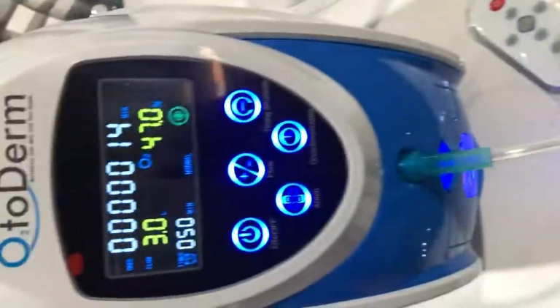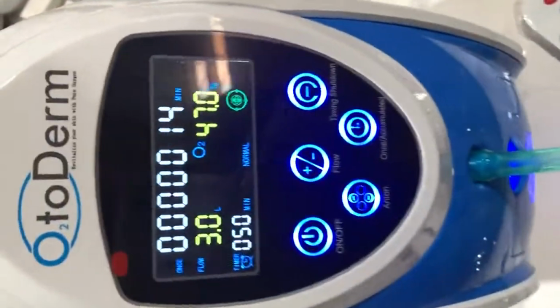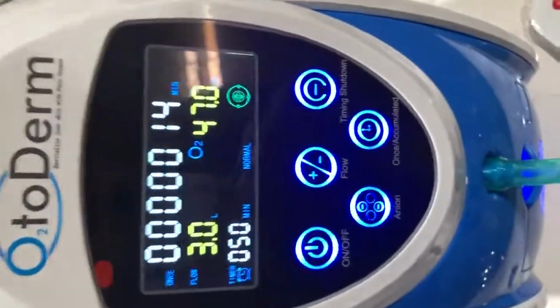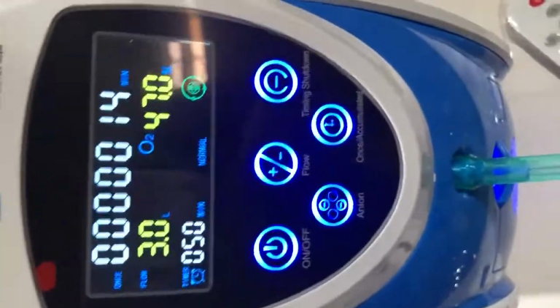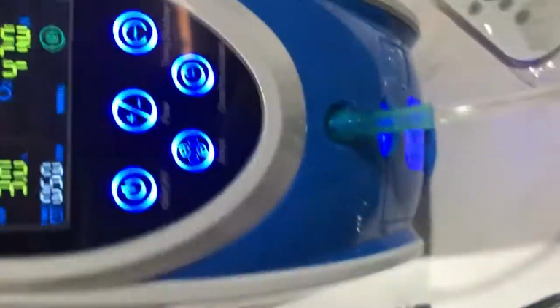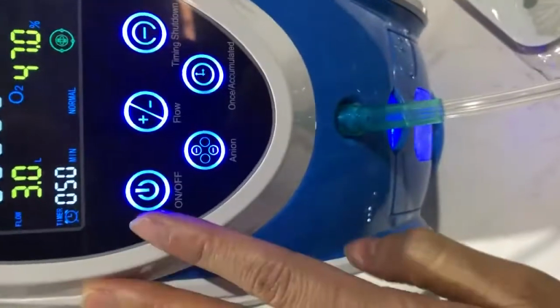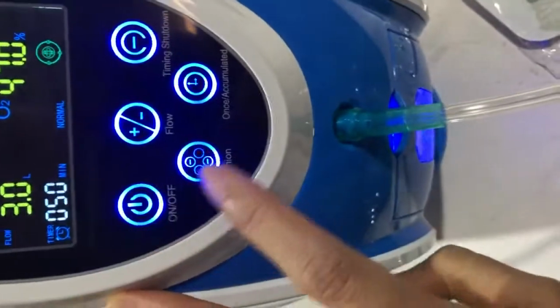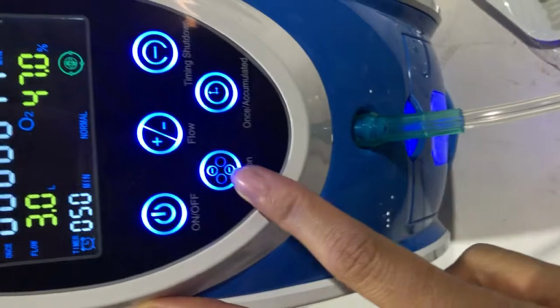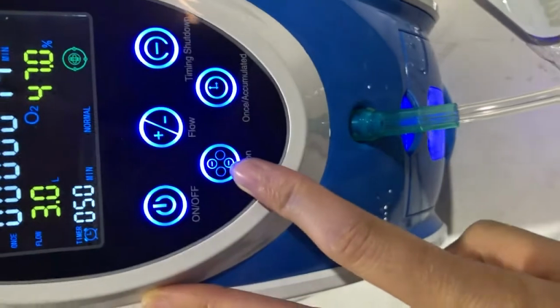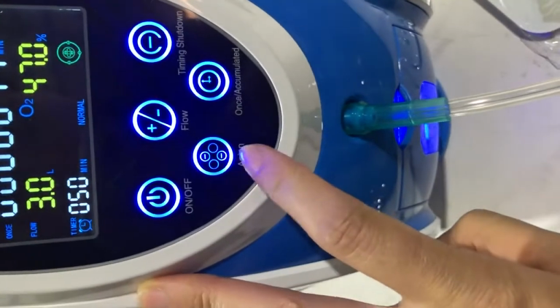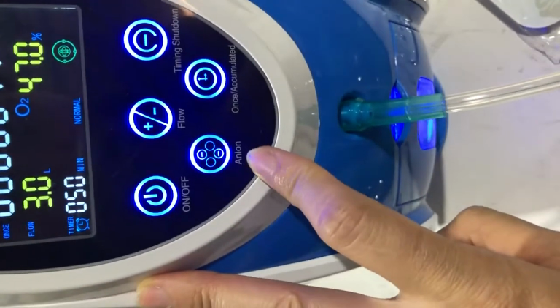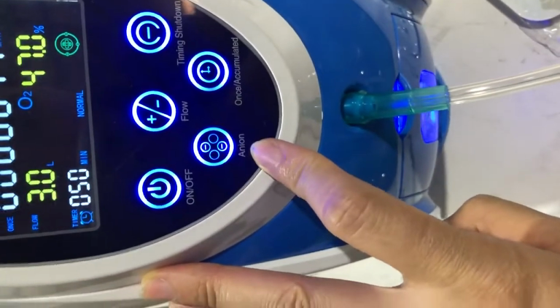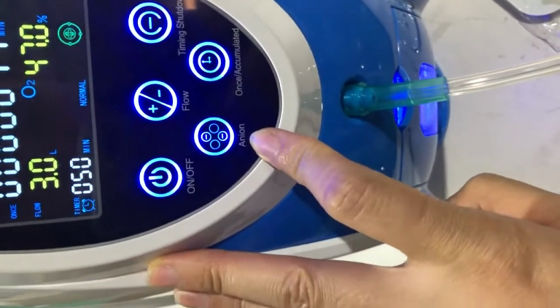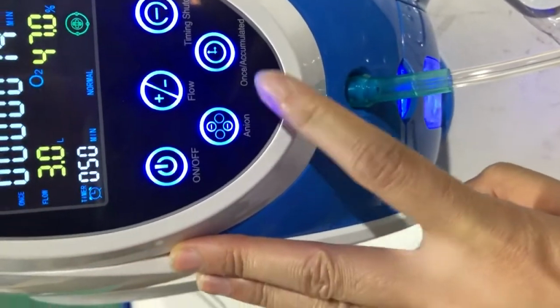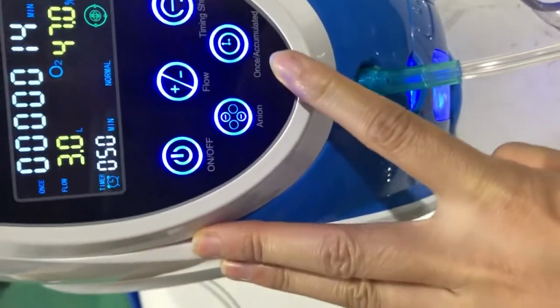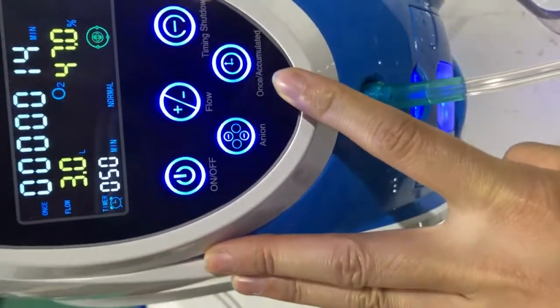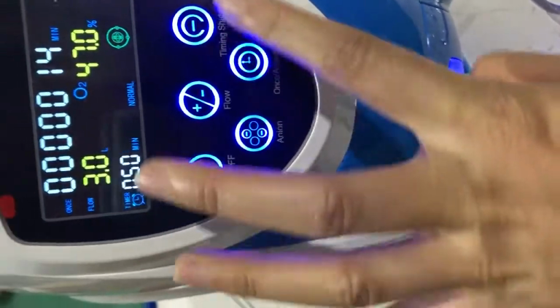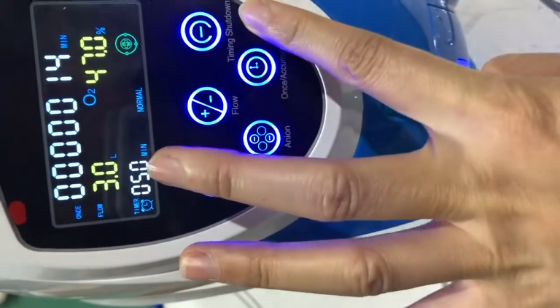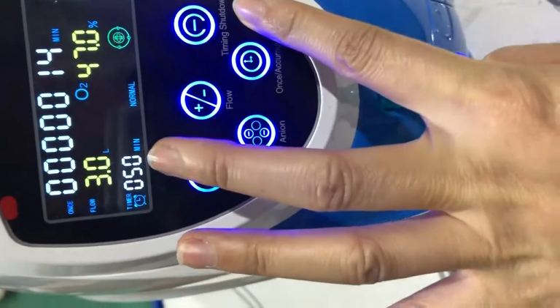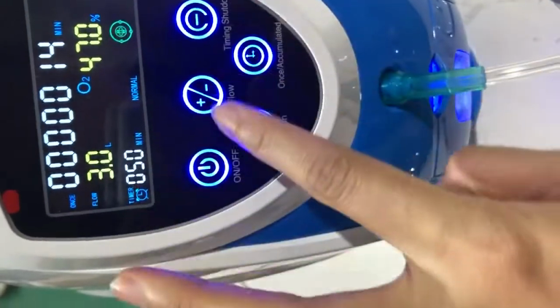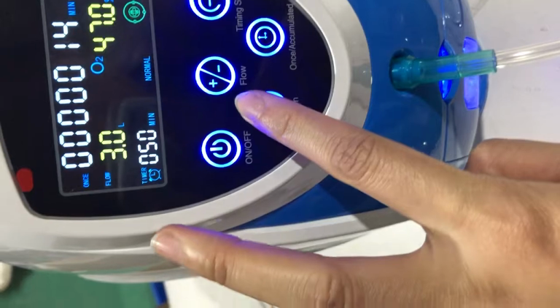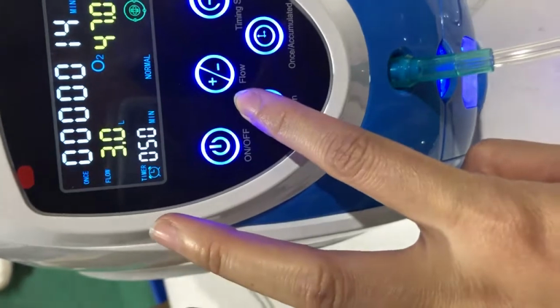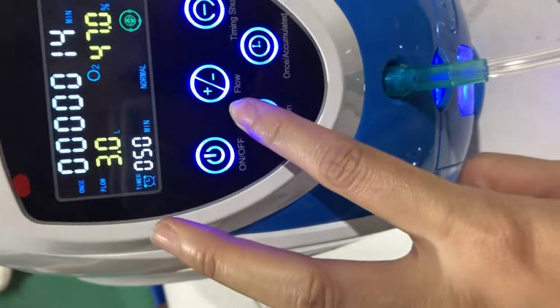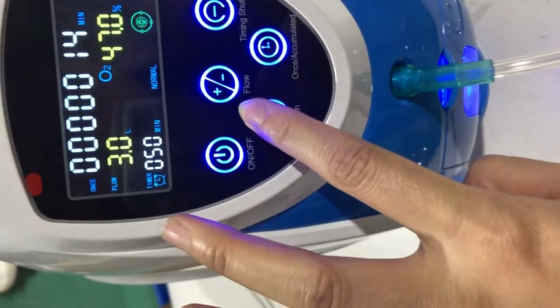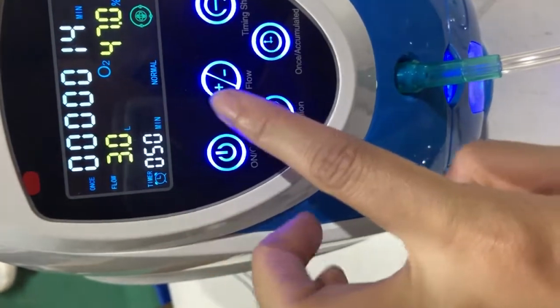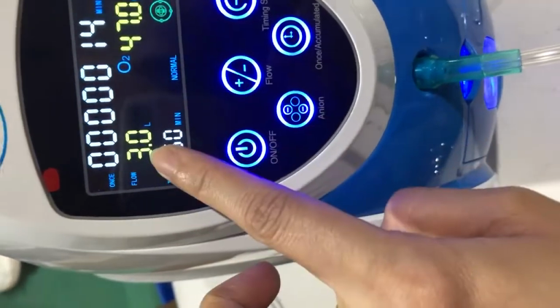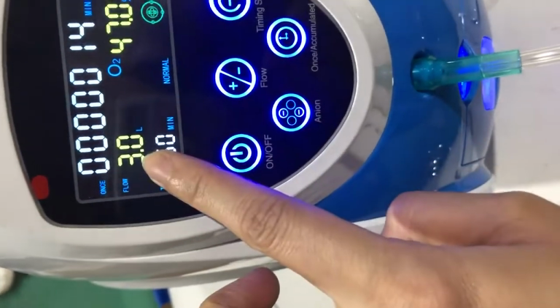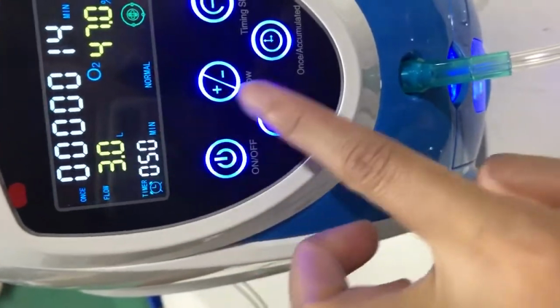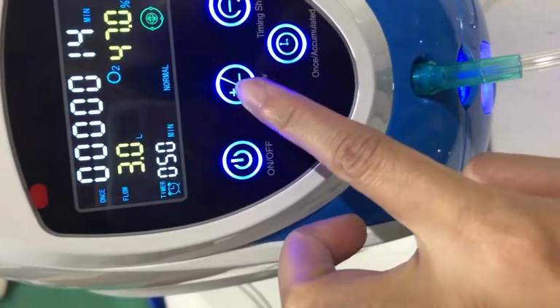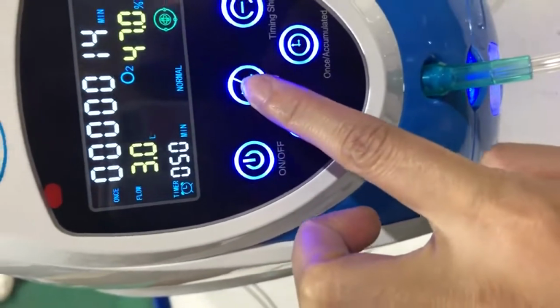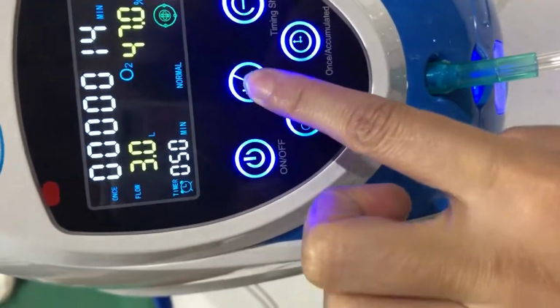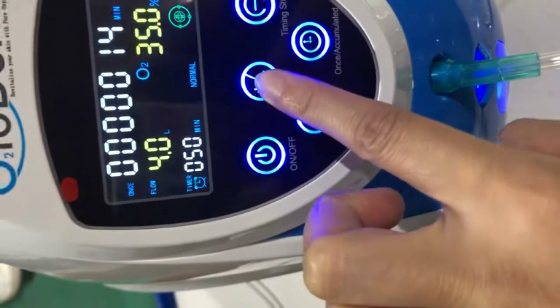You can see the hard screen. And the oxygen flow — you can see it's at 3. The max is 5.